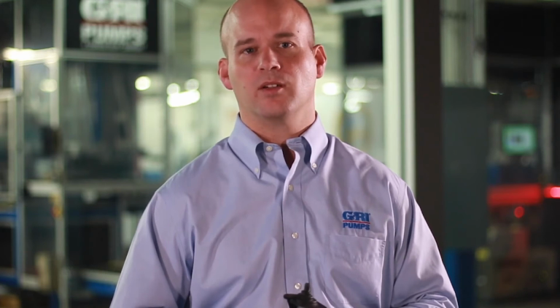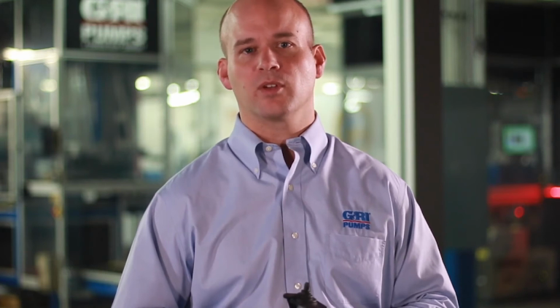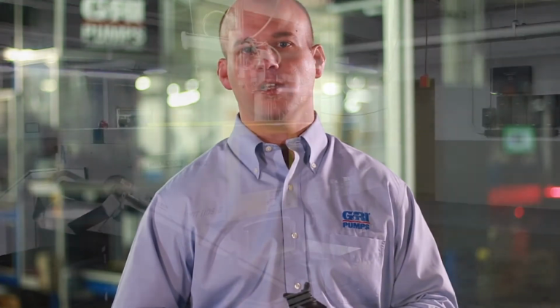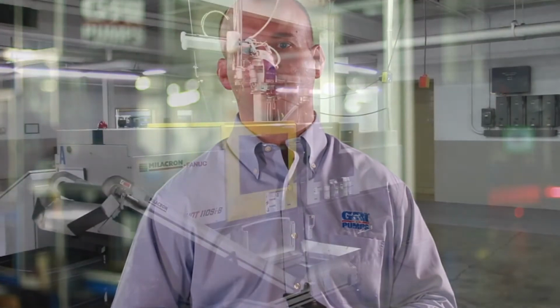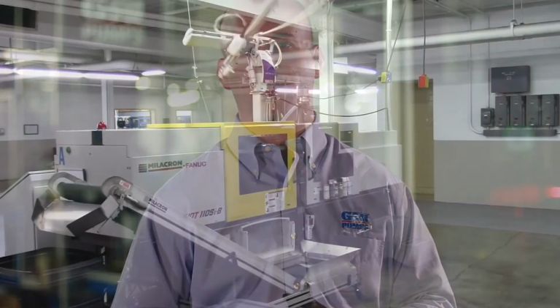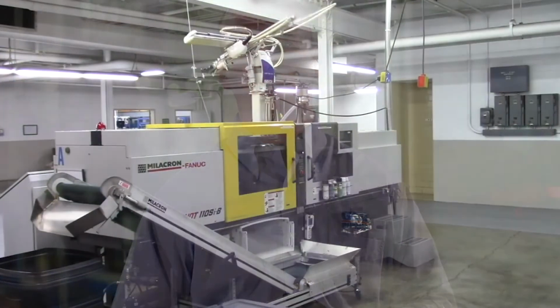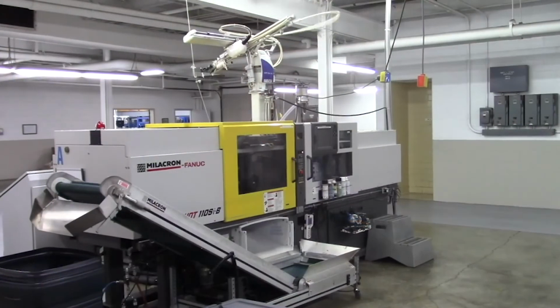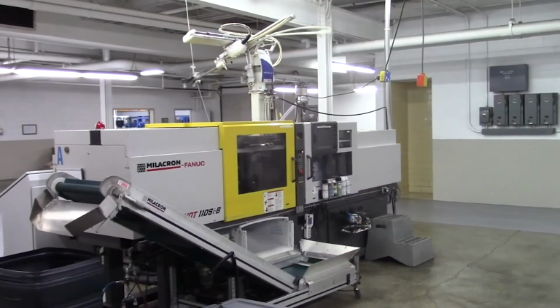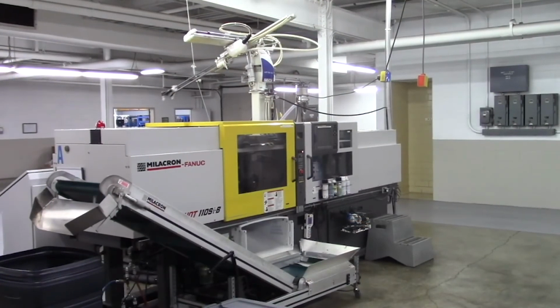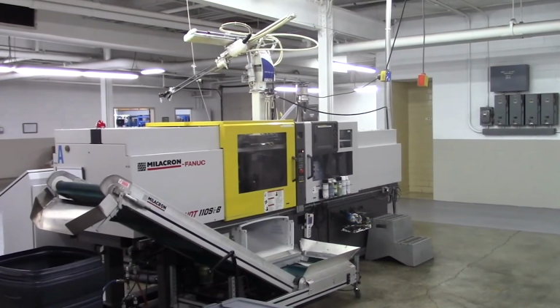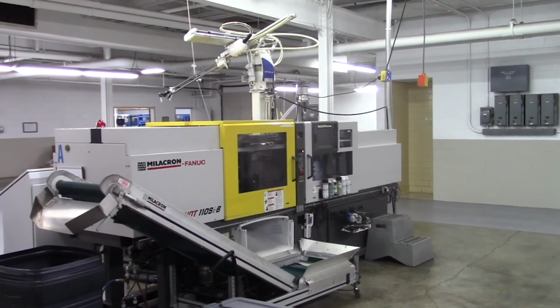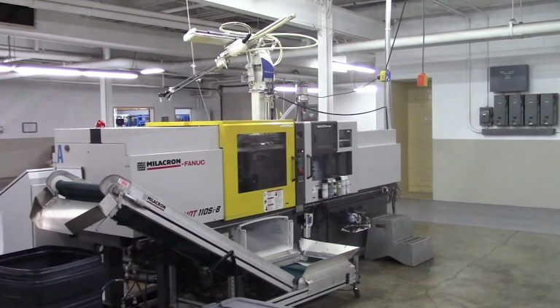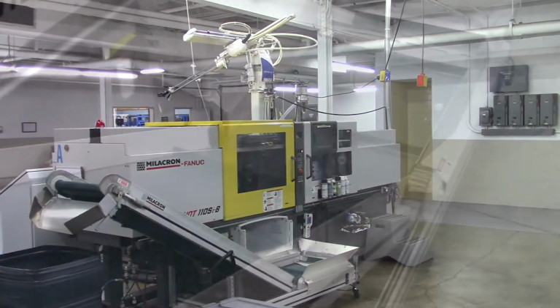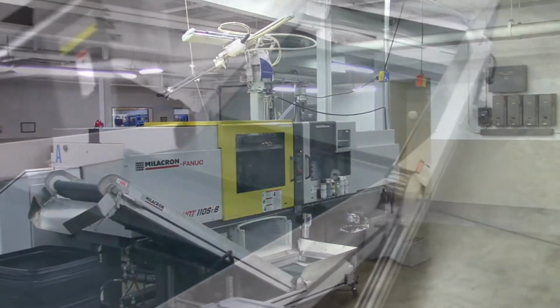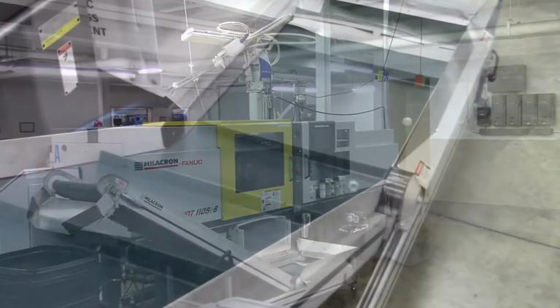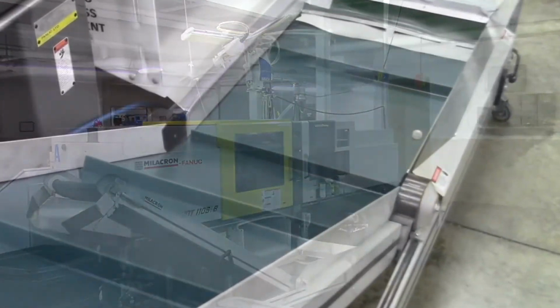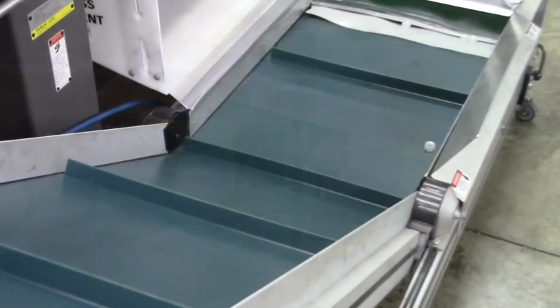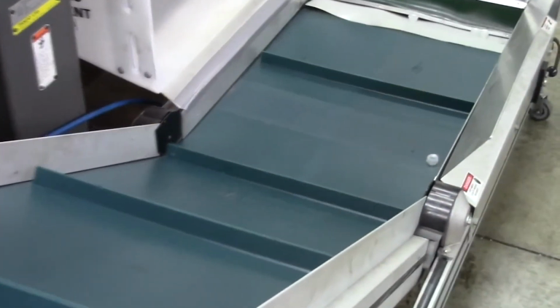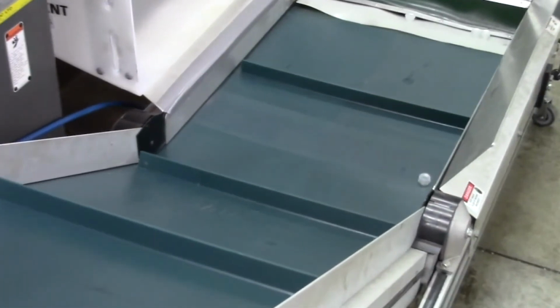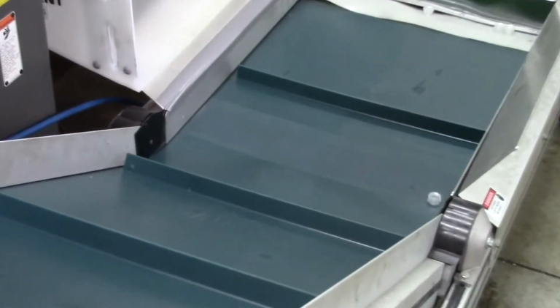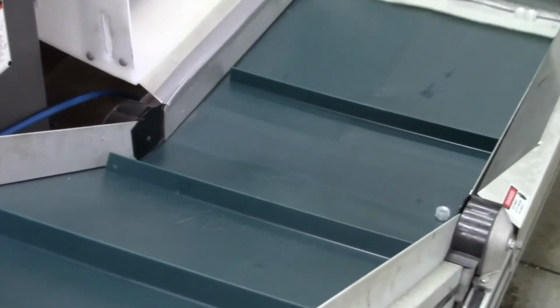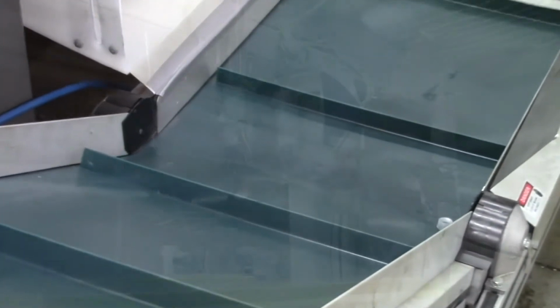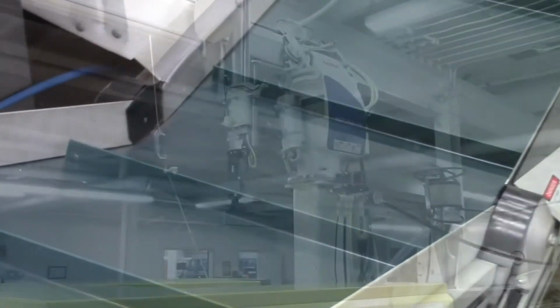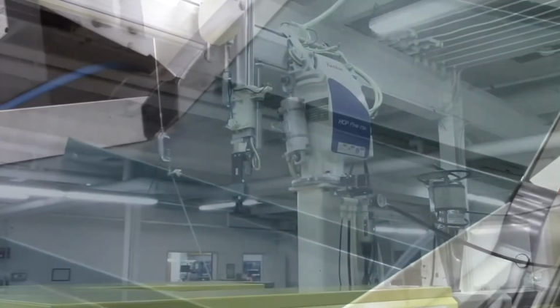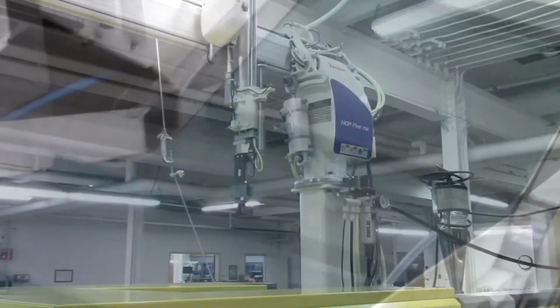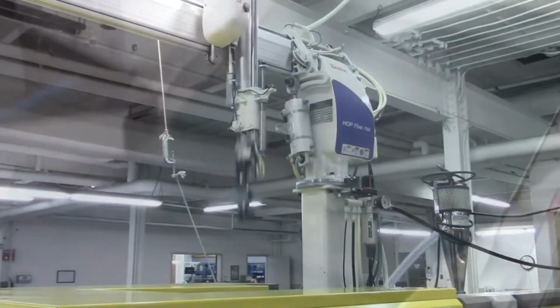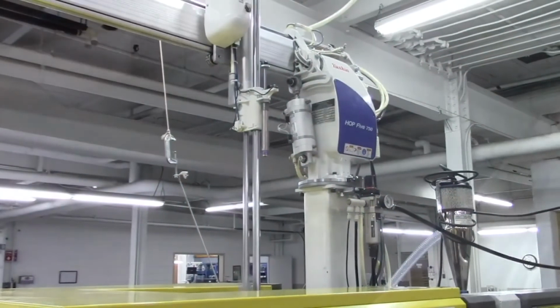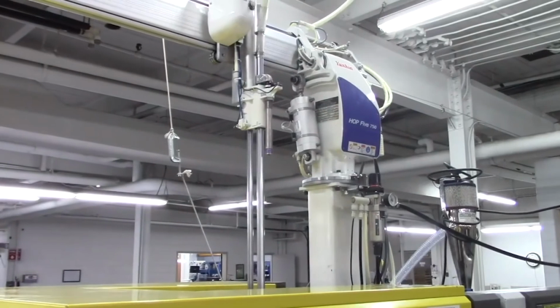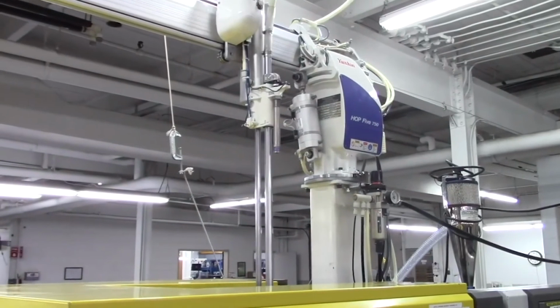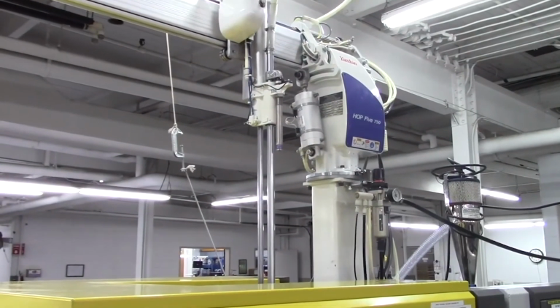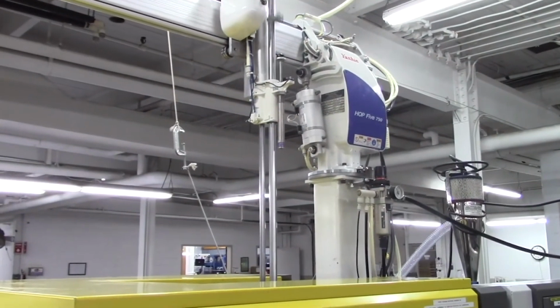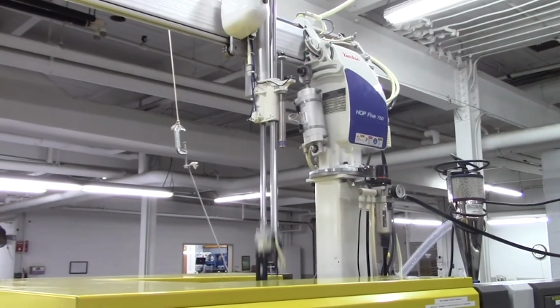Vertical integration gives GRI the ability to manufacture the pump's Bellows and other plastic components in-house, allowing for stringent quality control and accurate lead times.